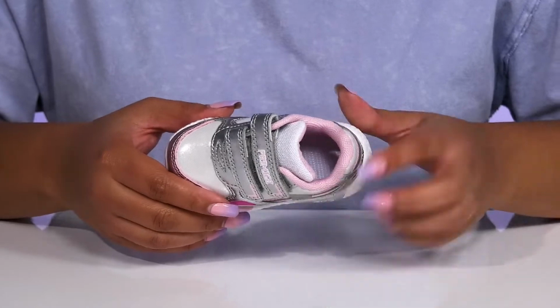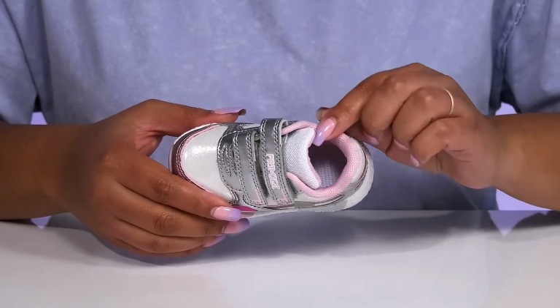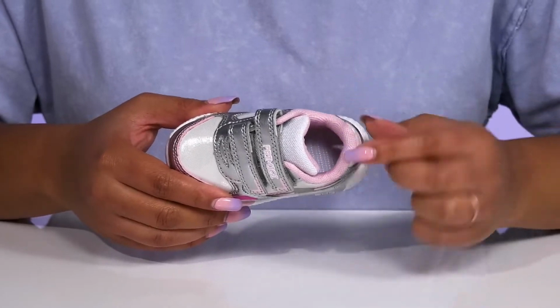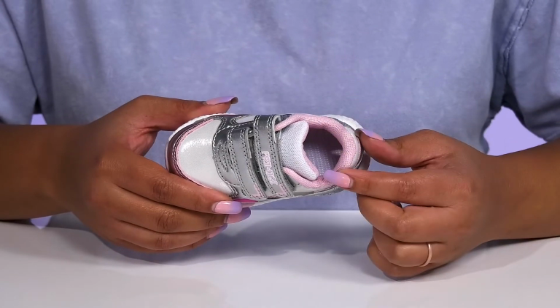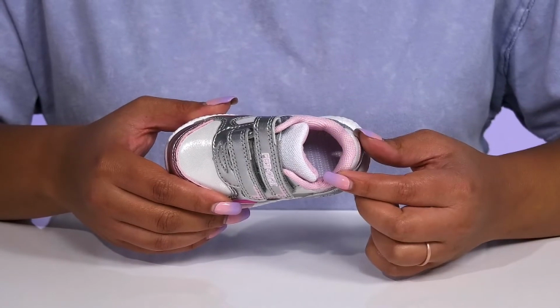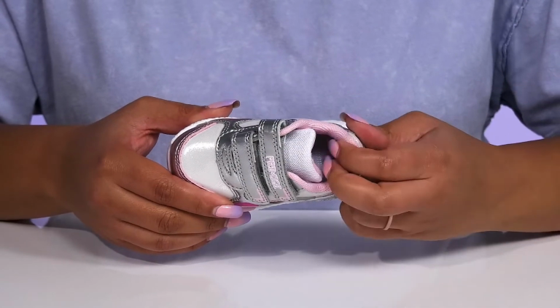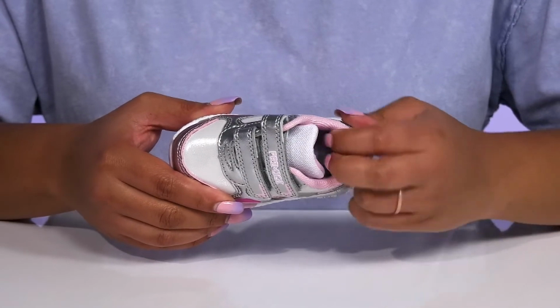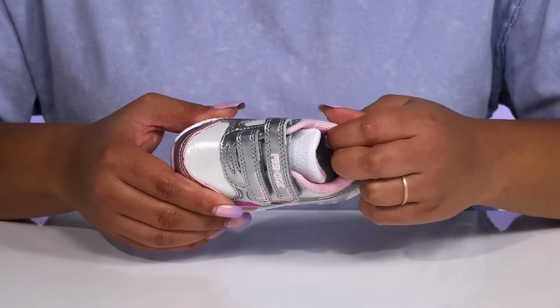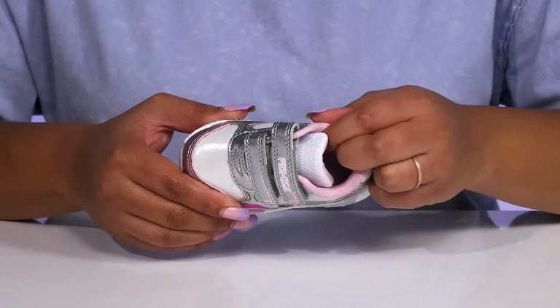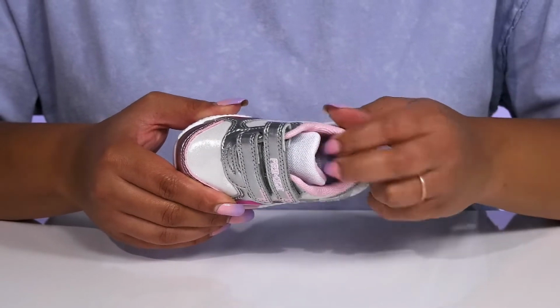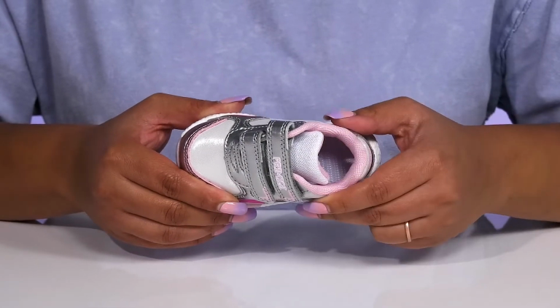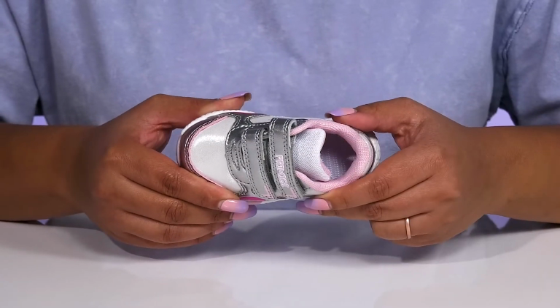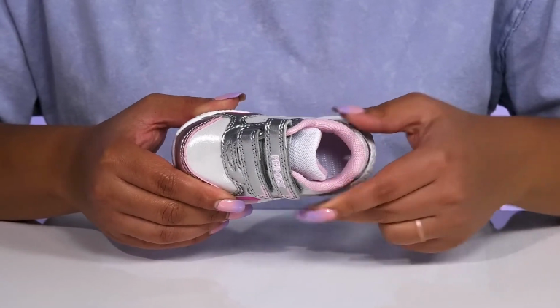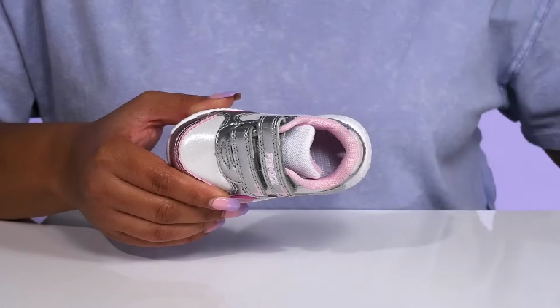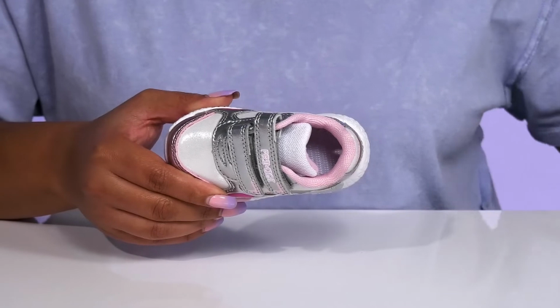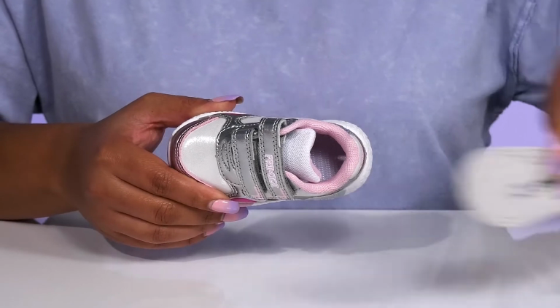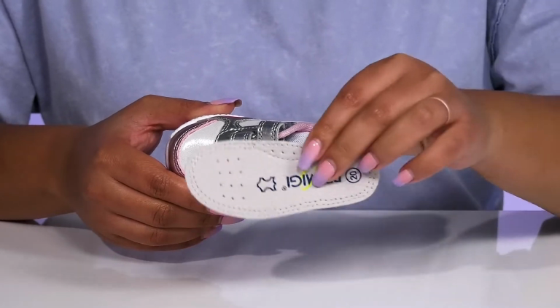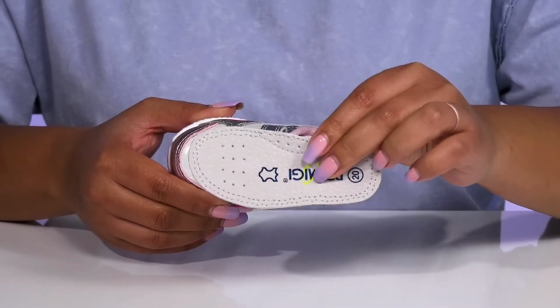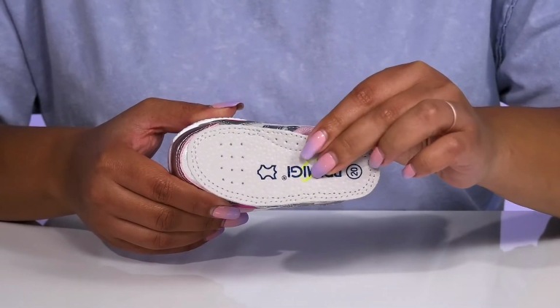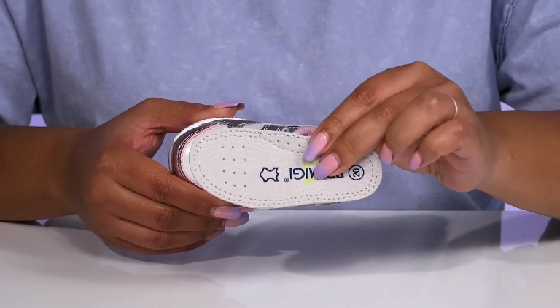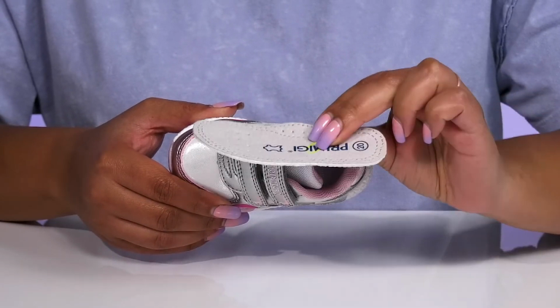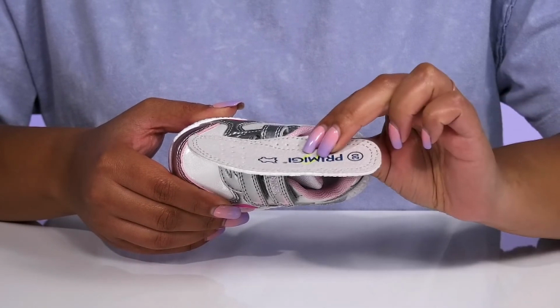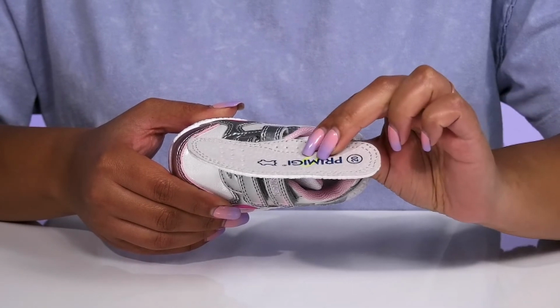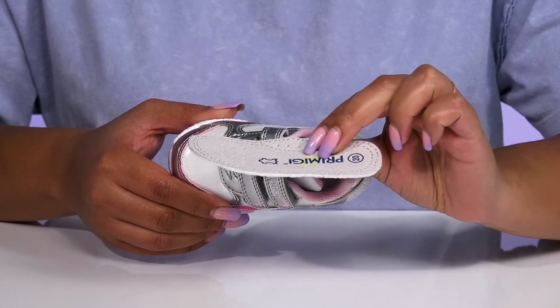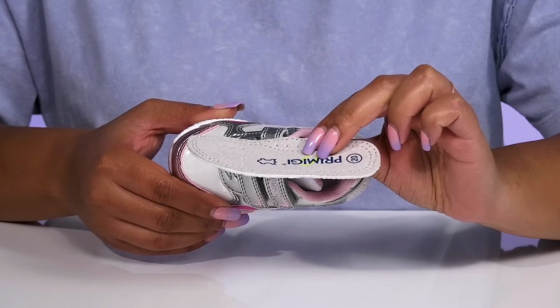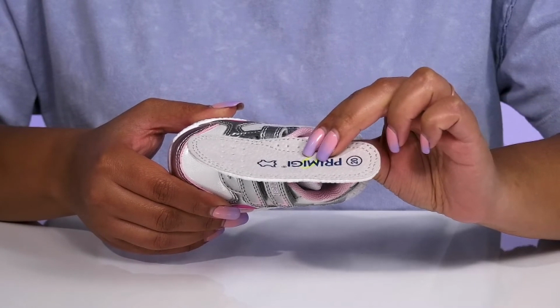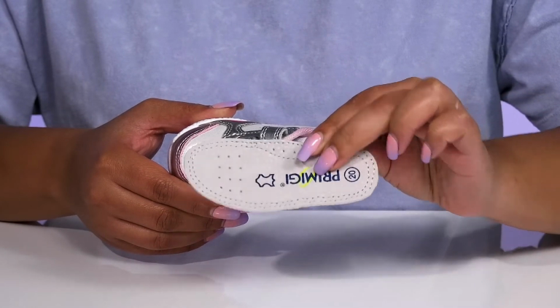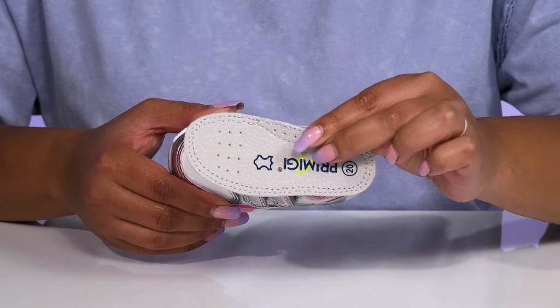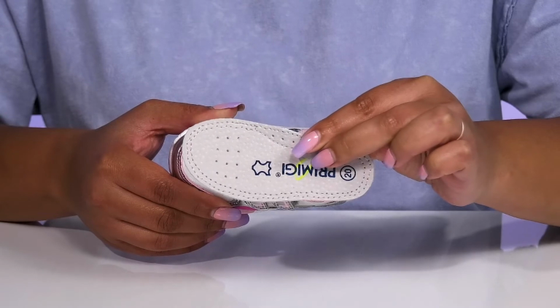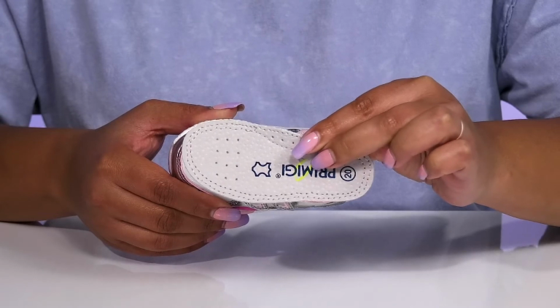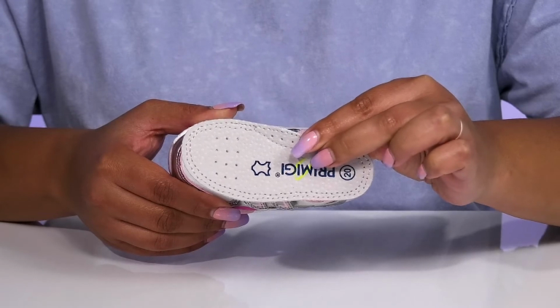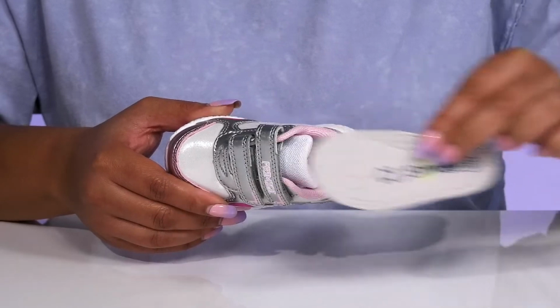Inside, there is a textile and leather lining with a little bit of cushioning around the collar to give their ankle support, and a removable footbed that is lightly padded and slightly contoured to keep them comfortable all day, with perforations for breathability.